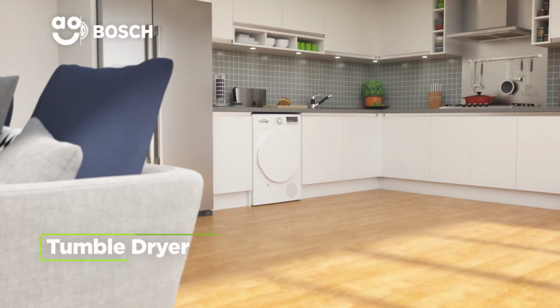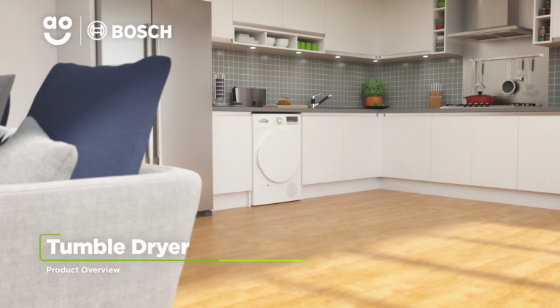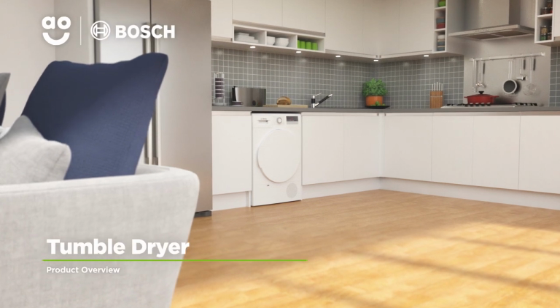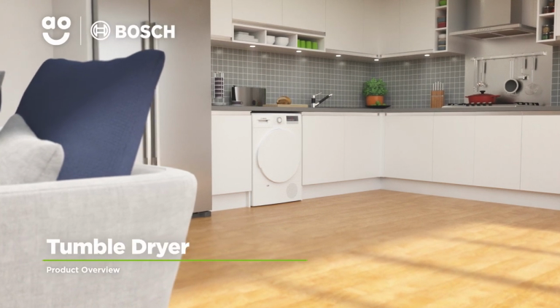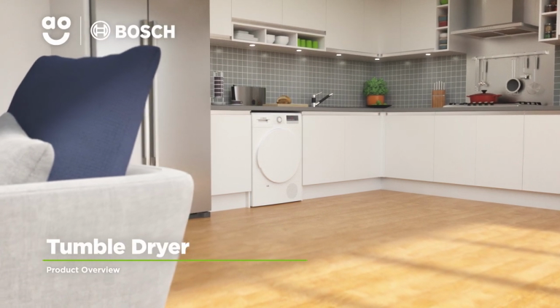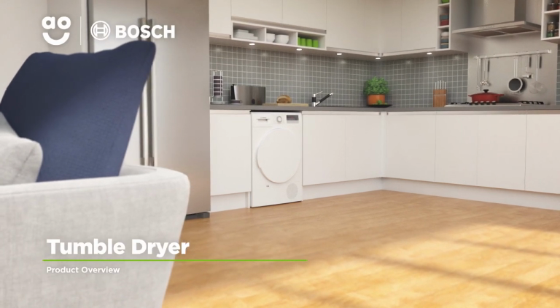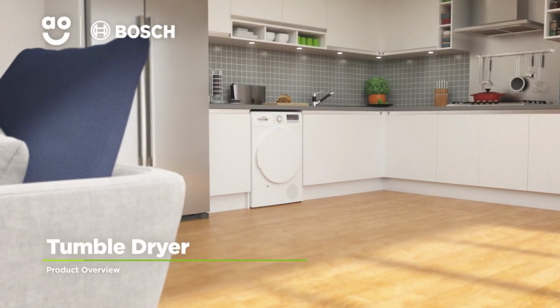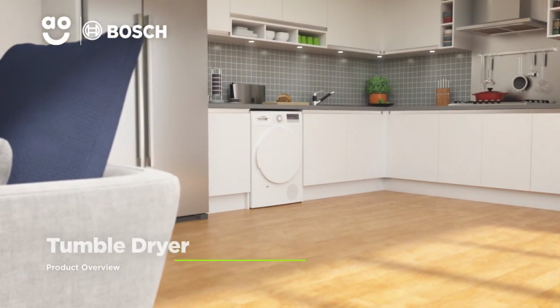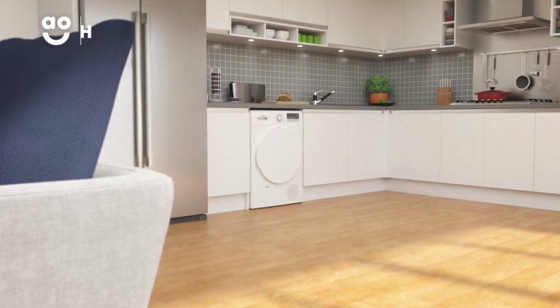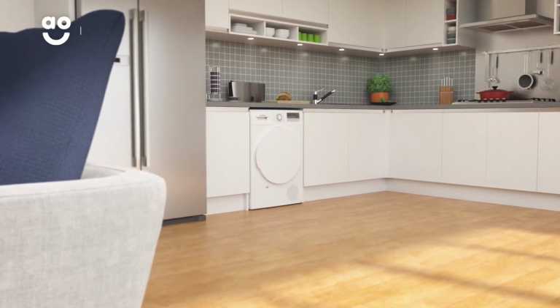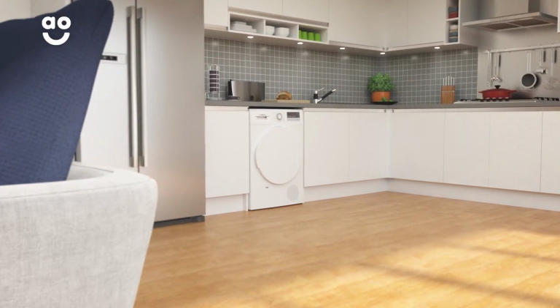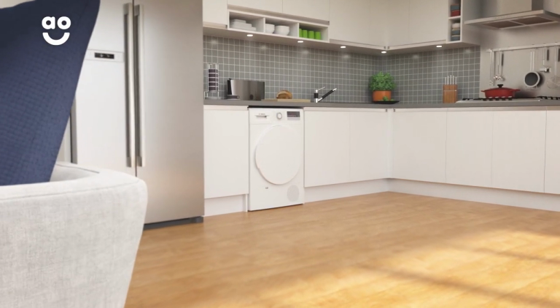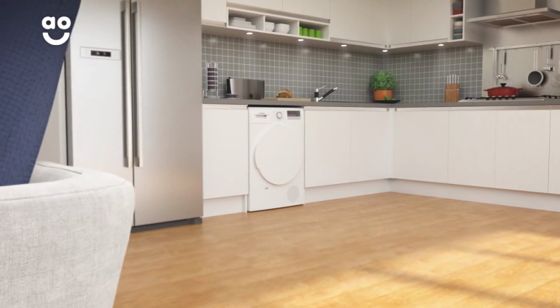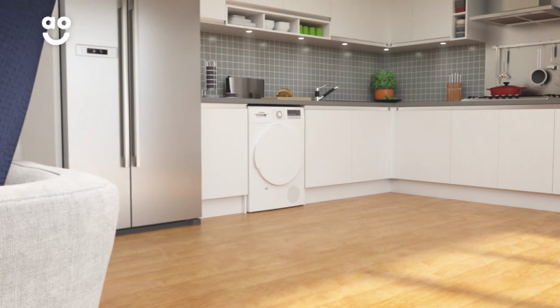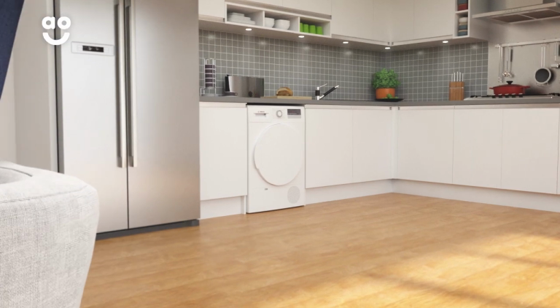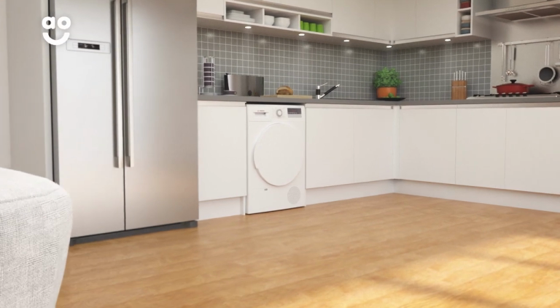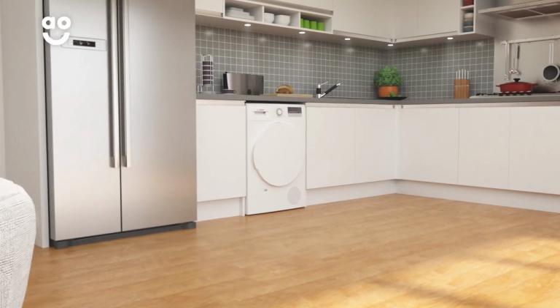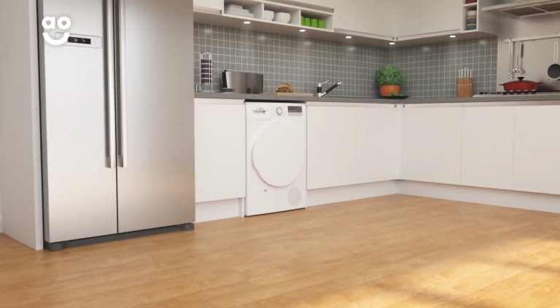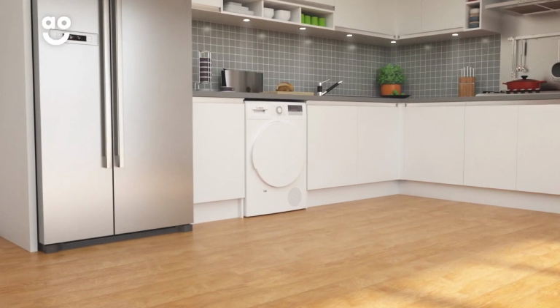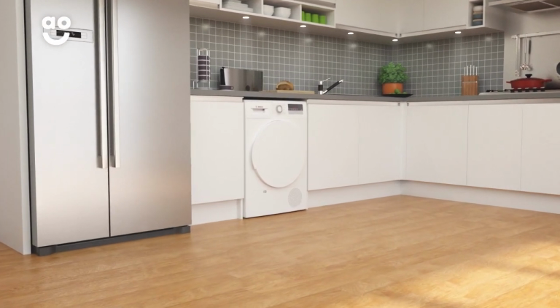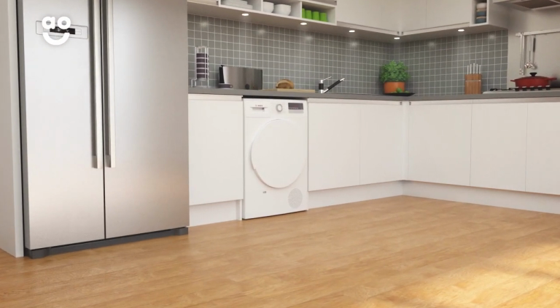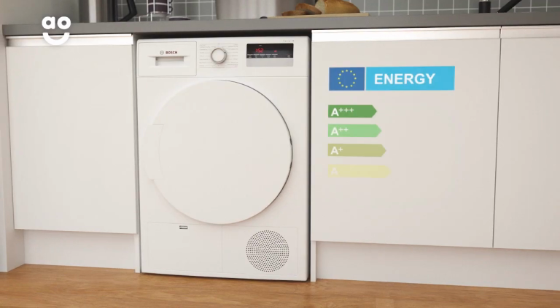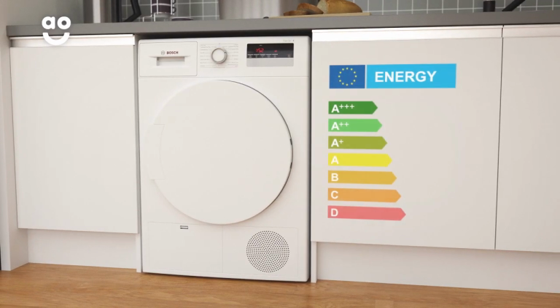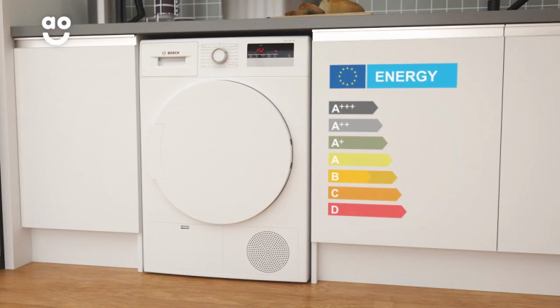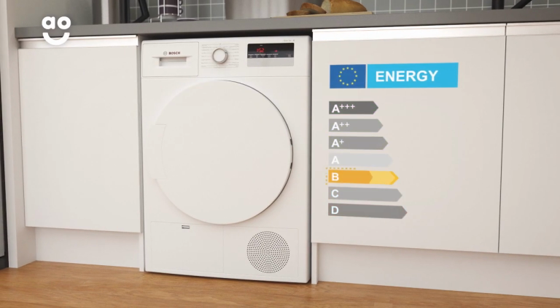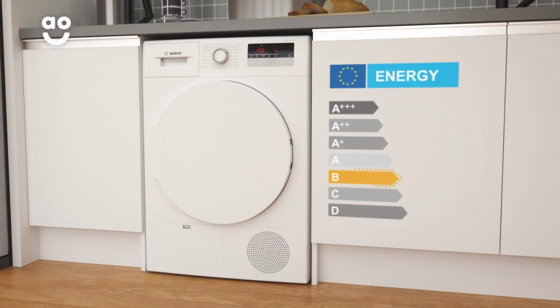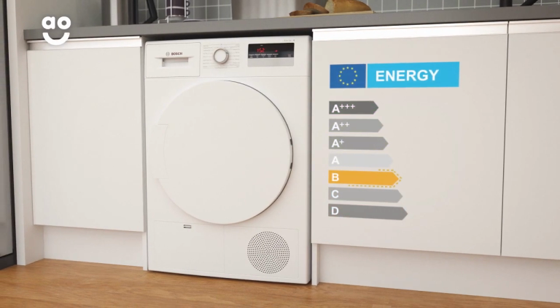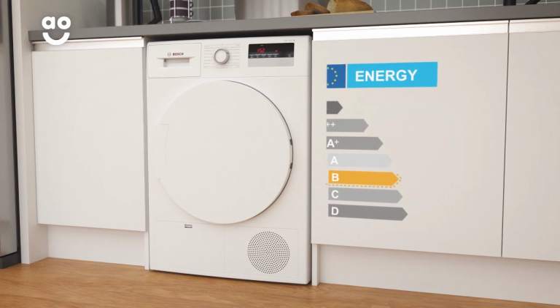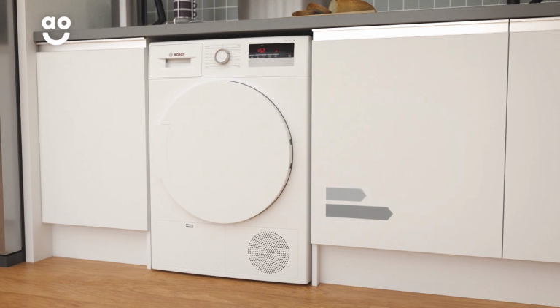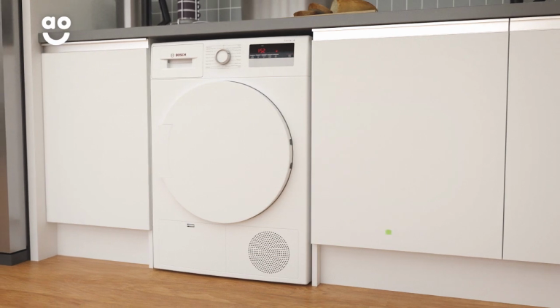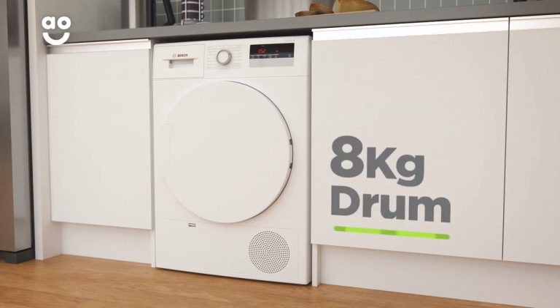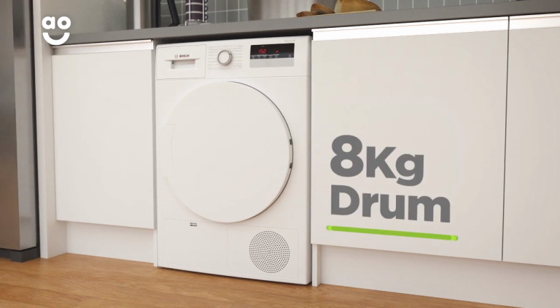Treat your clothes to the care they deserve with this Condenser Tumble Dryer from Bosch, which has clever technology and time-saving features. It also has a B energy rating and a medium sized 8 kilogram drum.